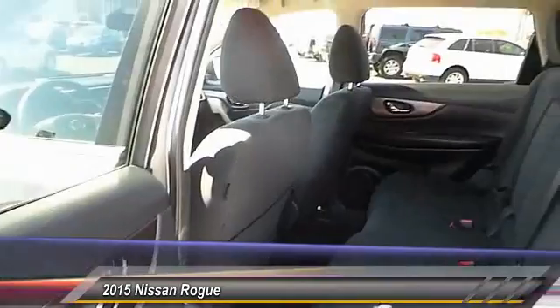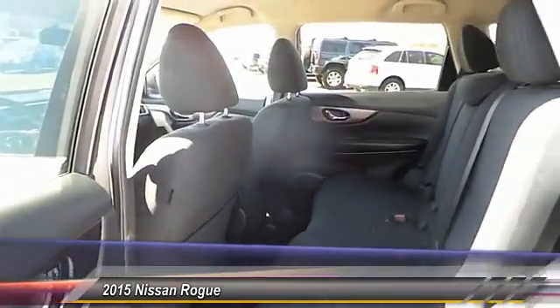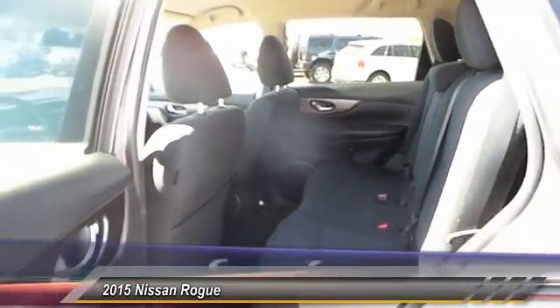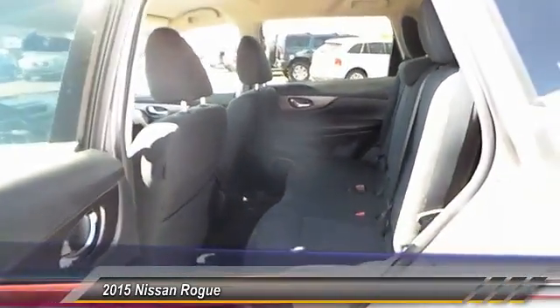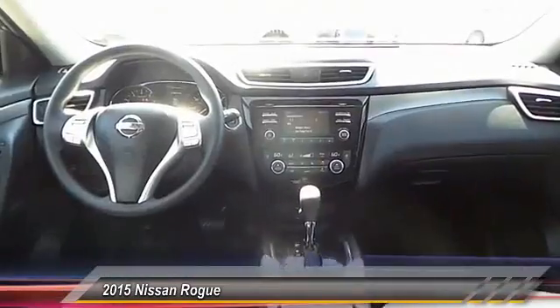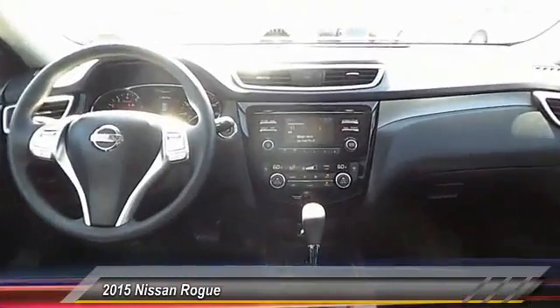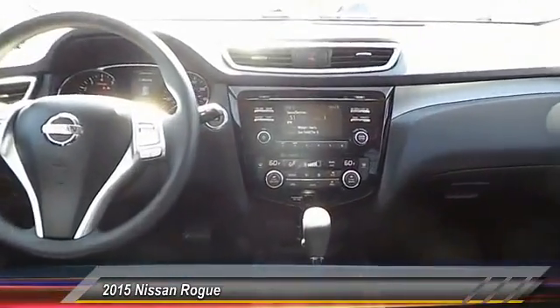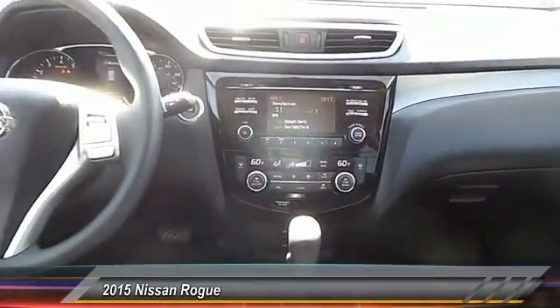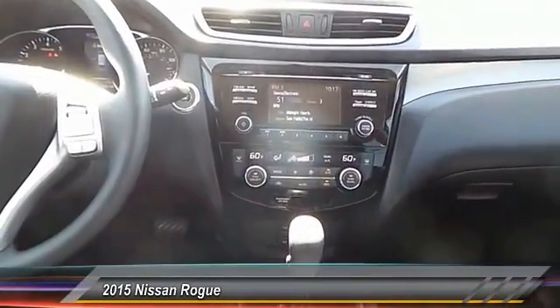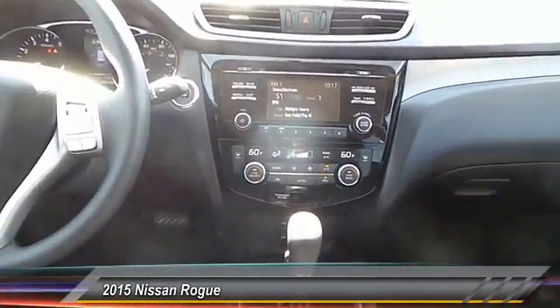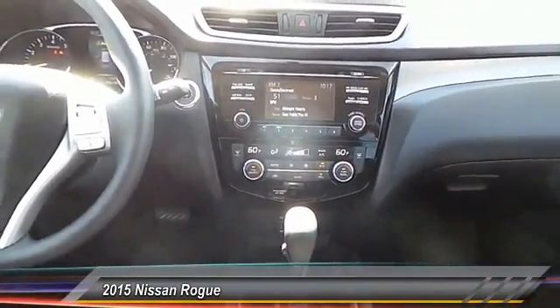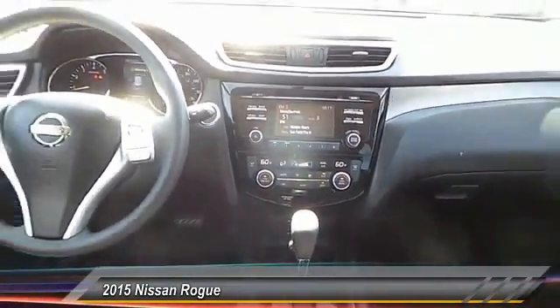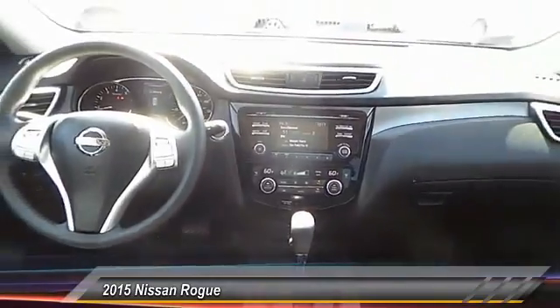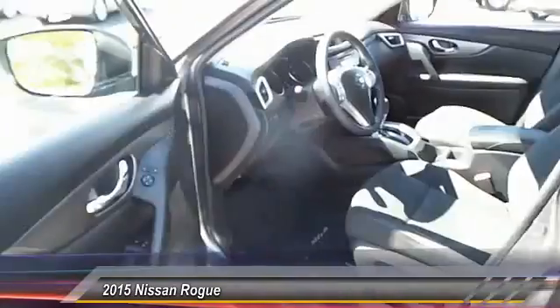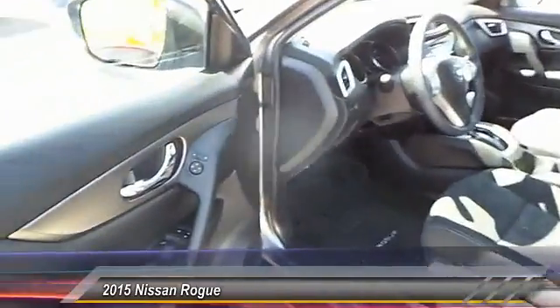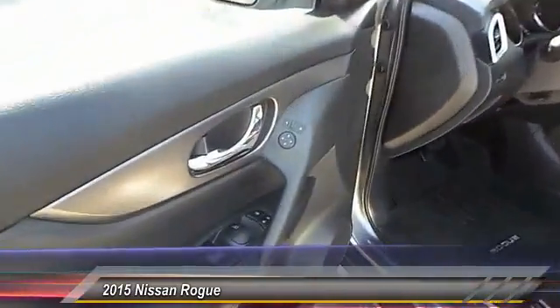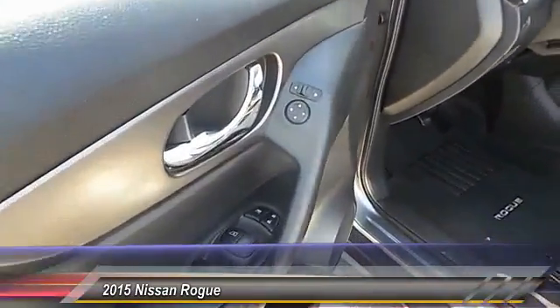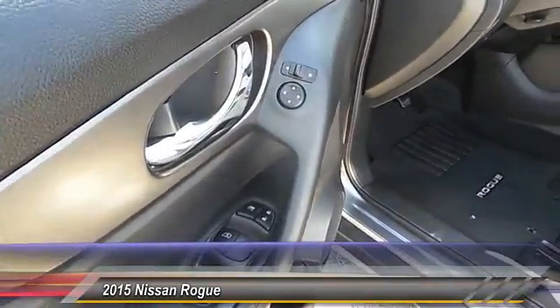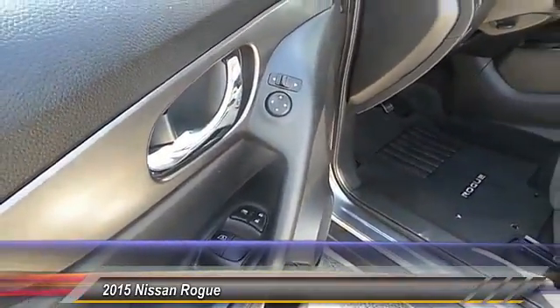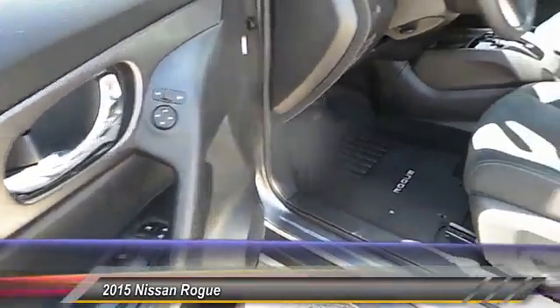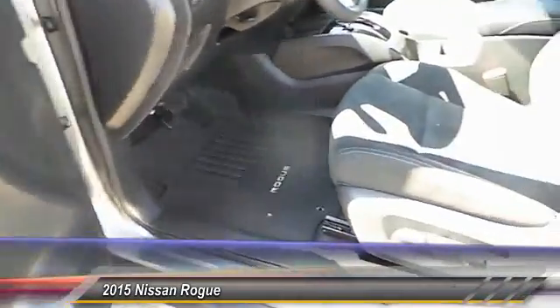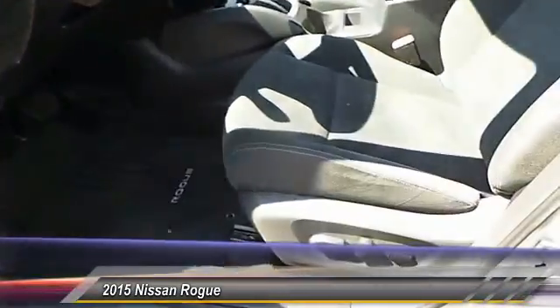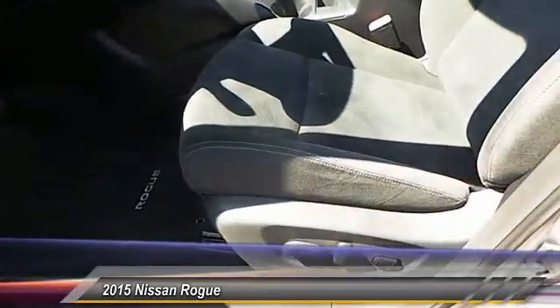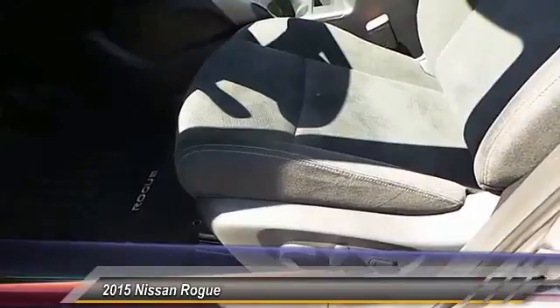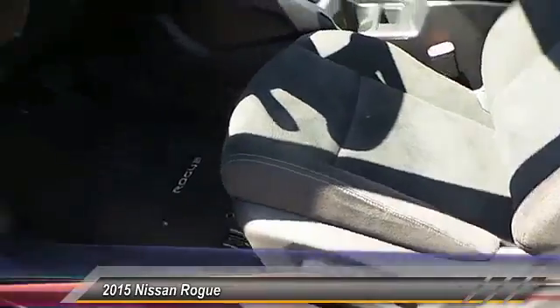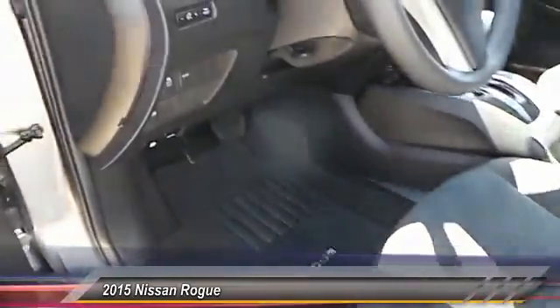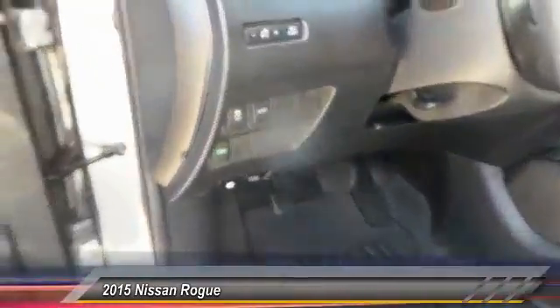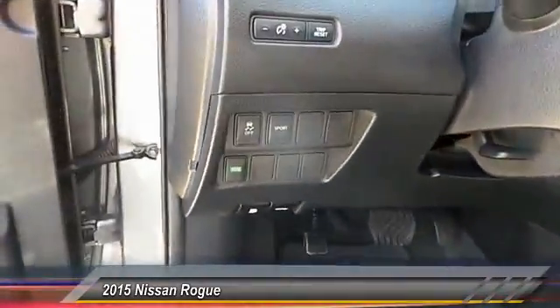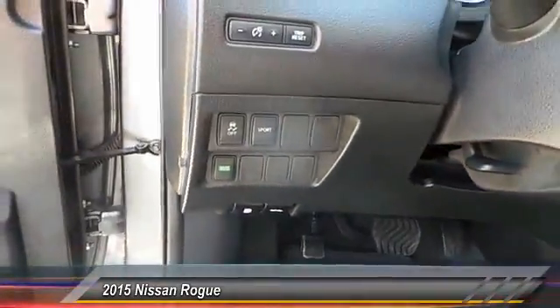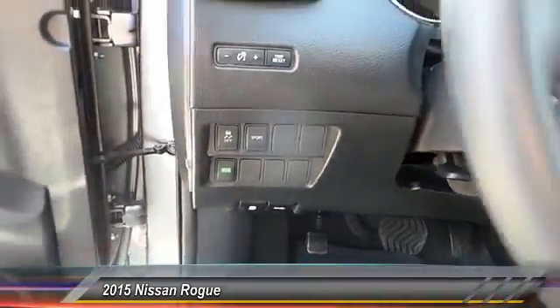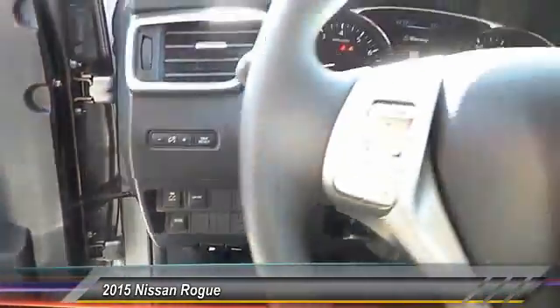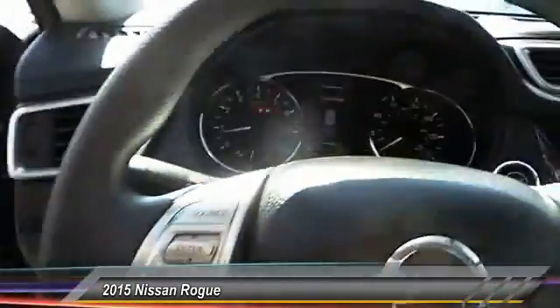Traction control, dual front airbags, keyless entry, automatic stability control, center armrests, power door locks, power windows, child safety locks, backup camera, security system.